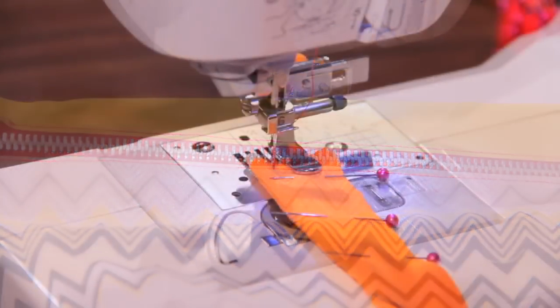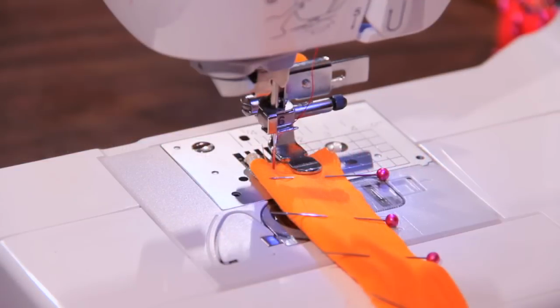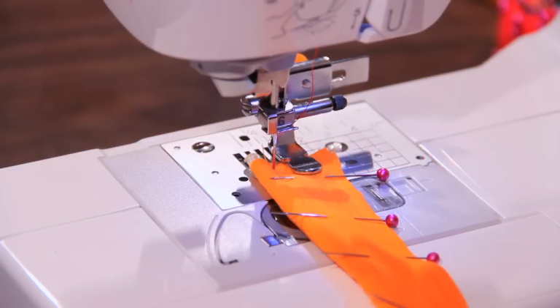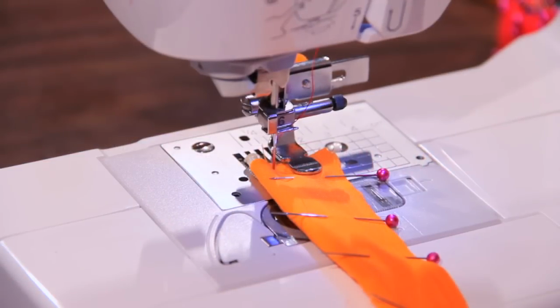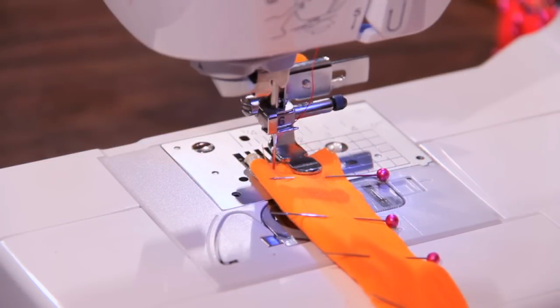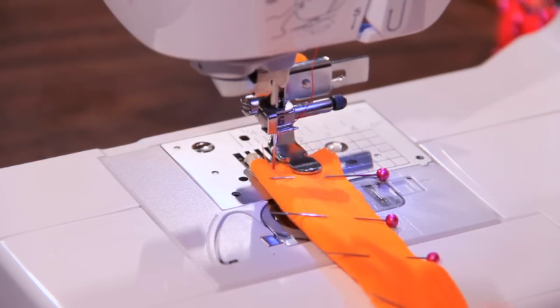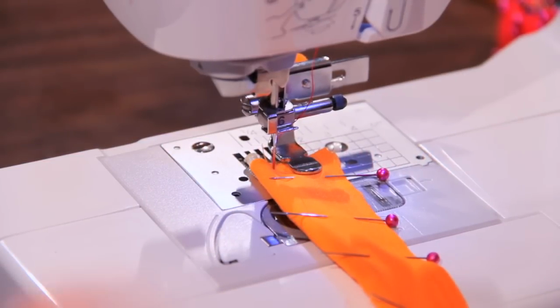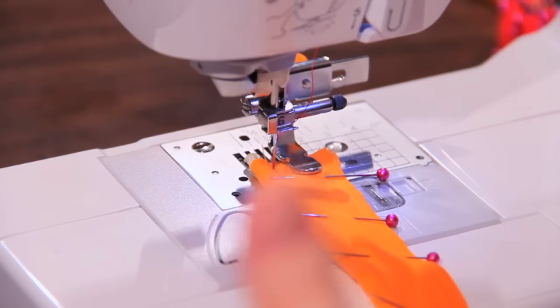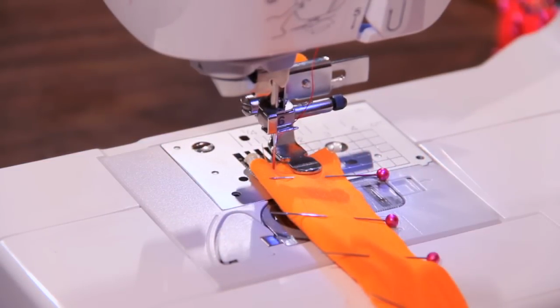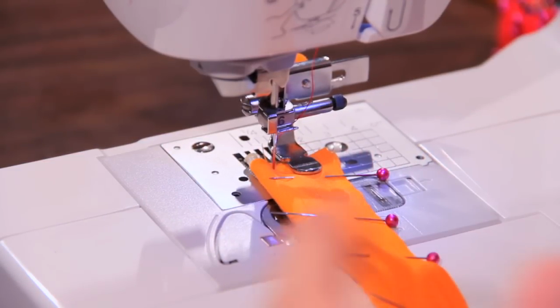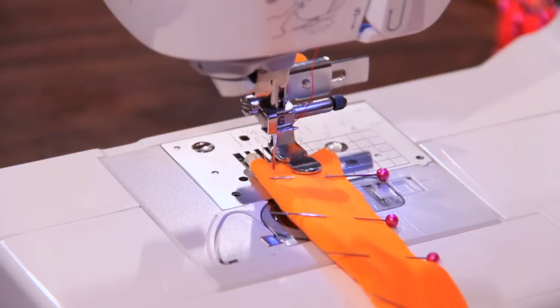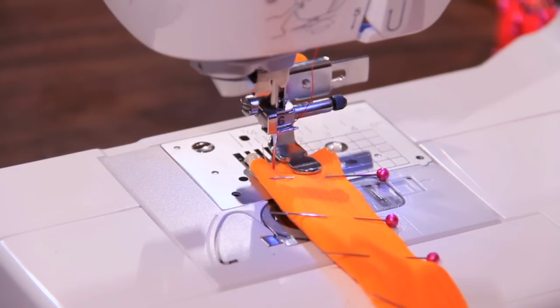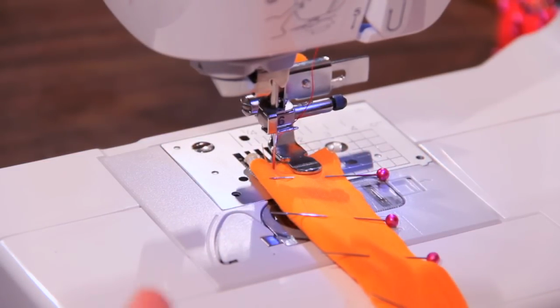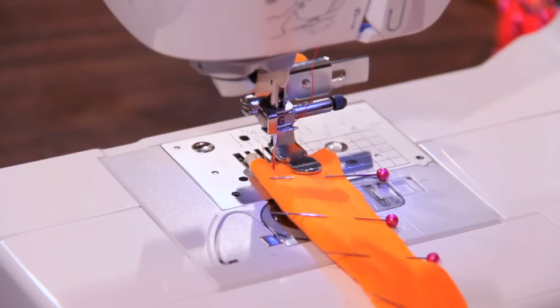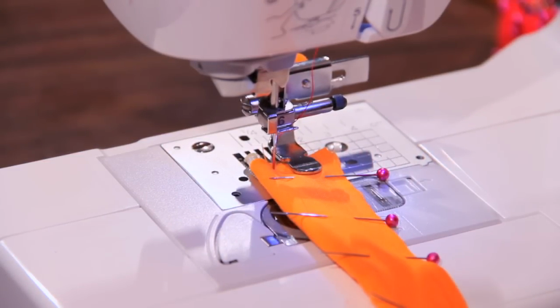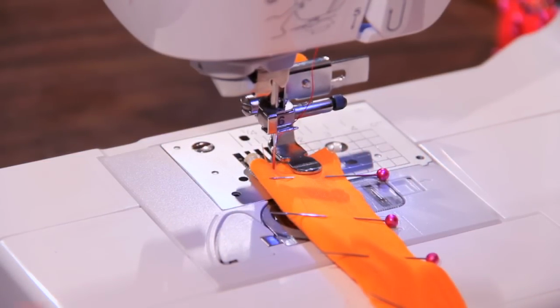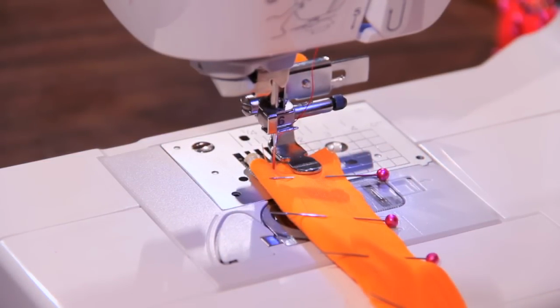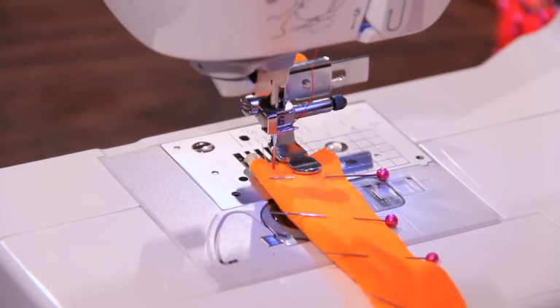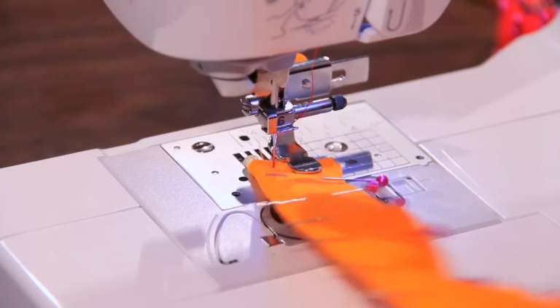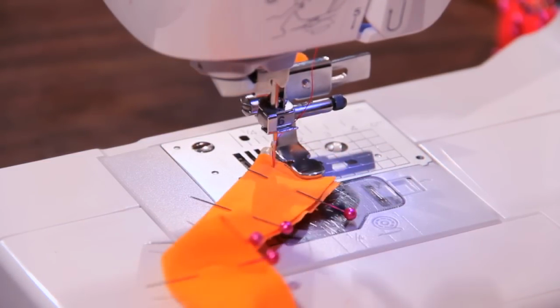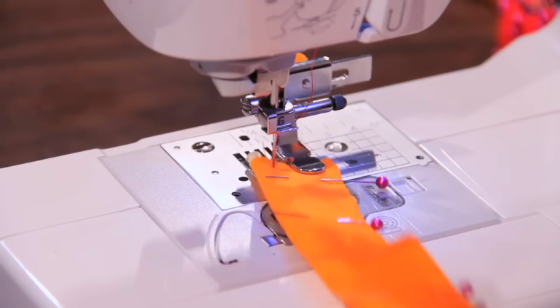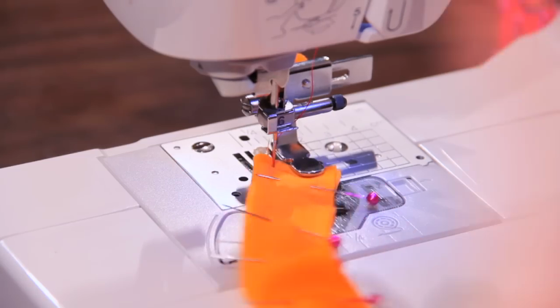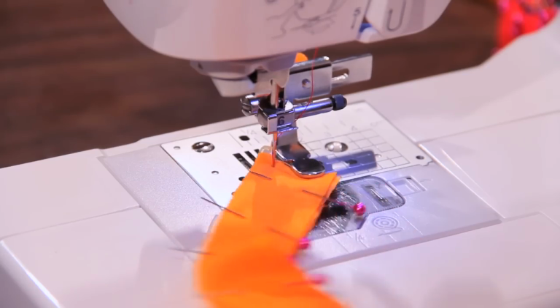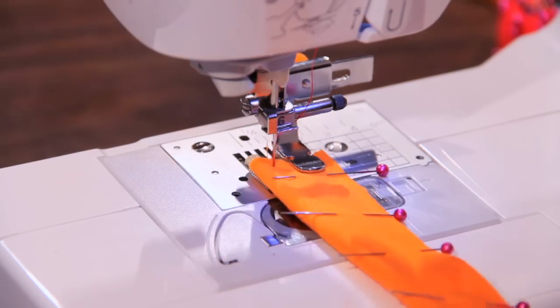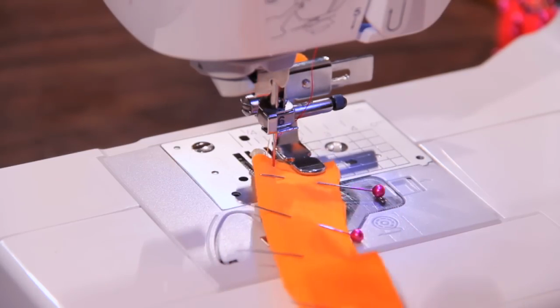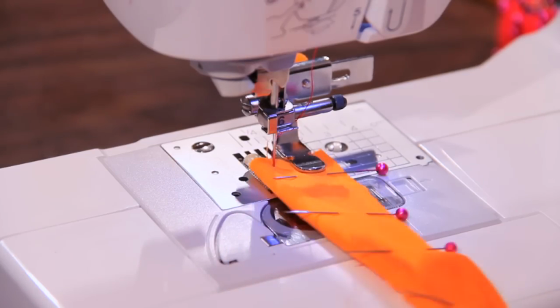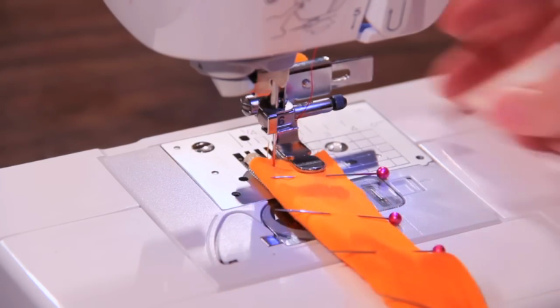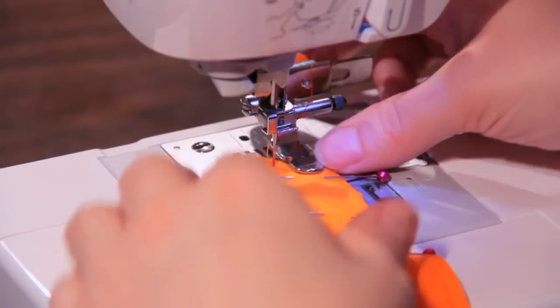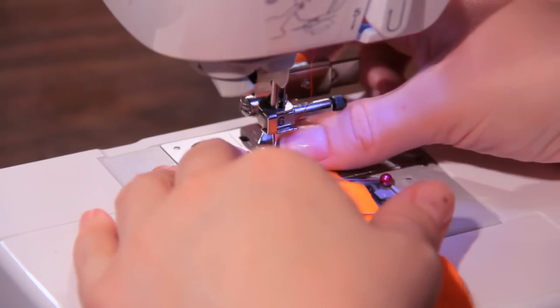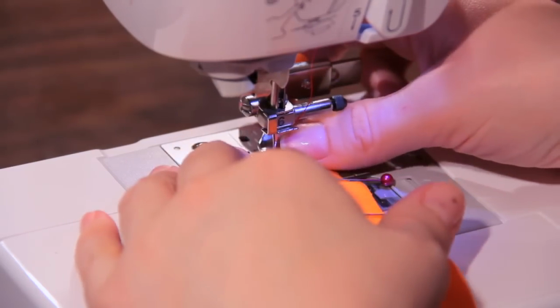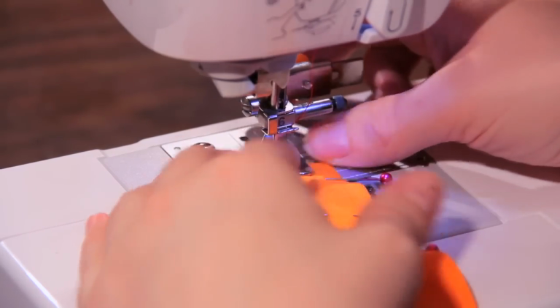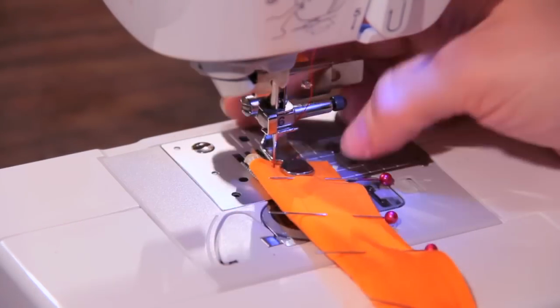Also with this adjustable zipper foot, as with the other zipper feet, you can make your own cording and piping, because we can get so close up to the edge.